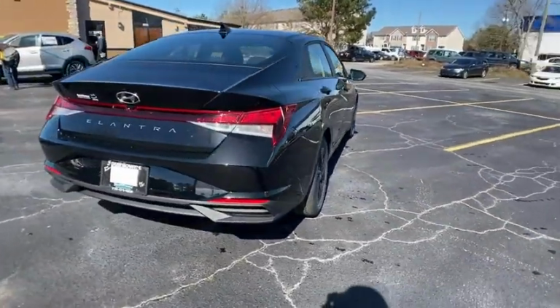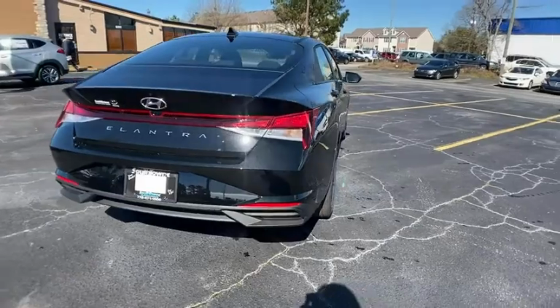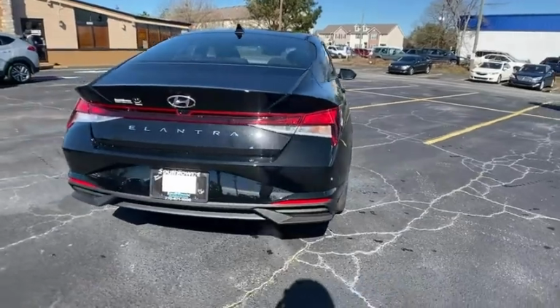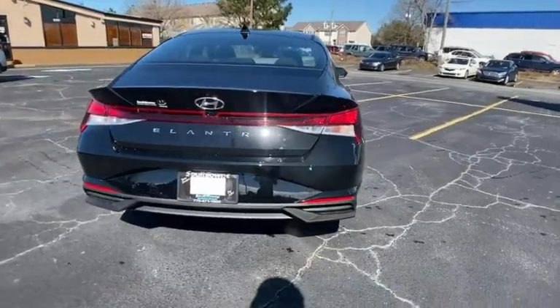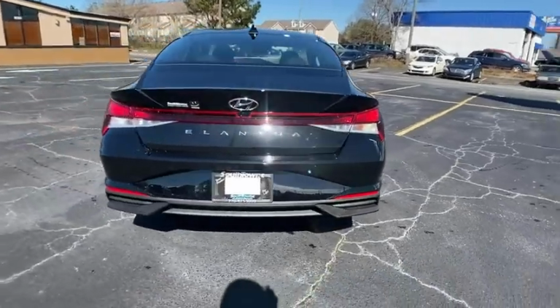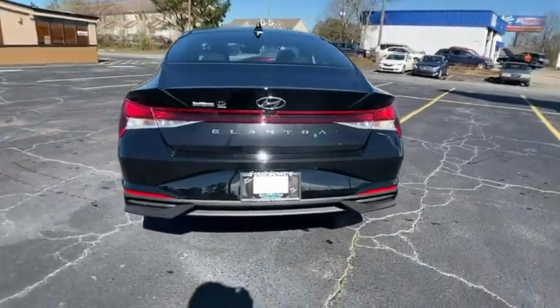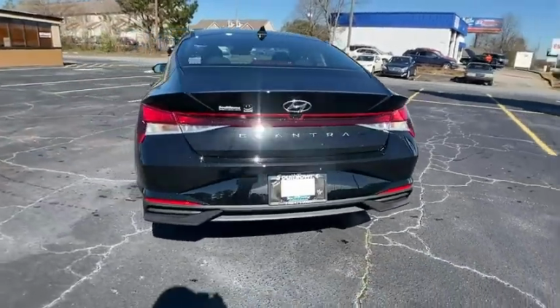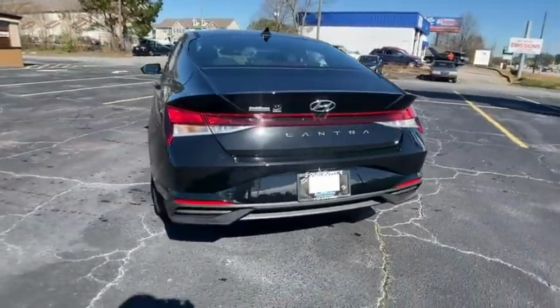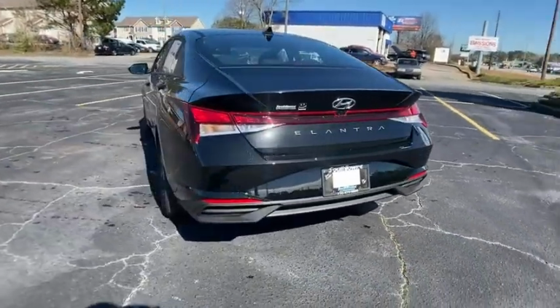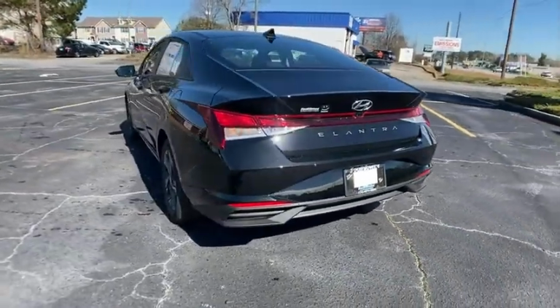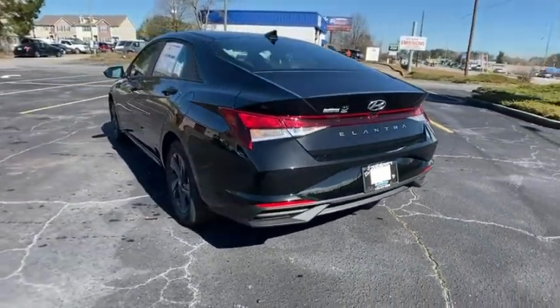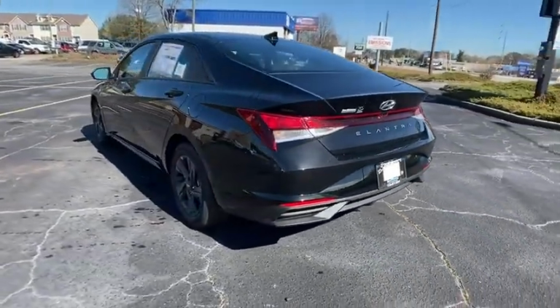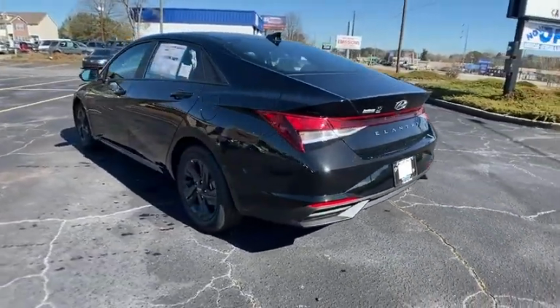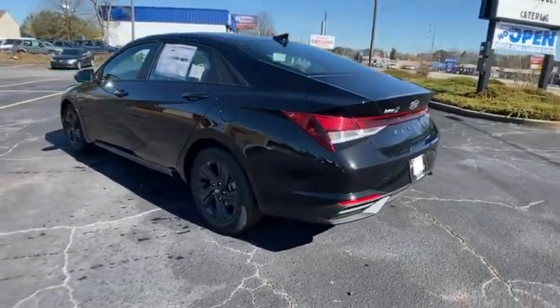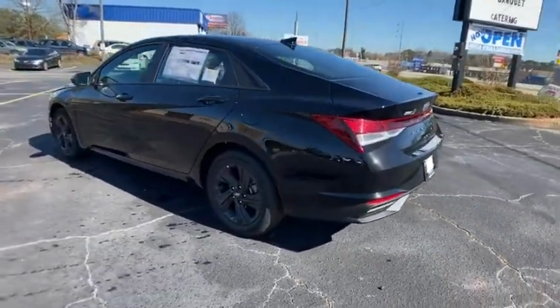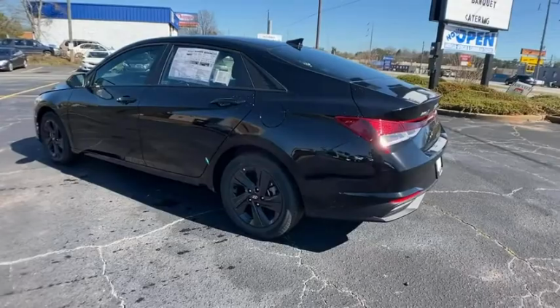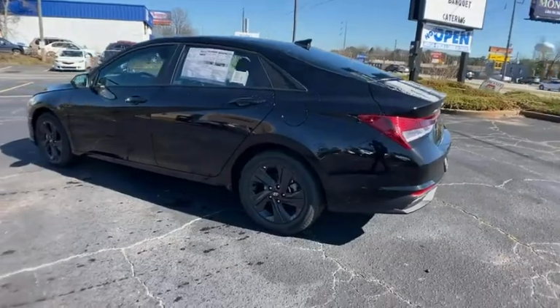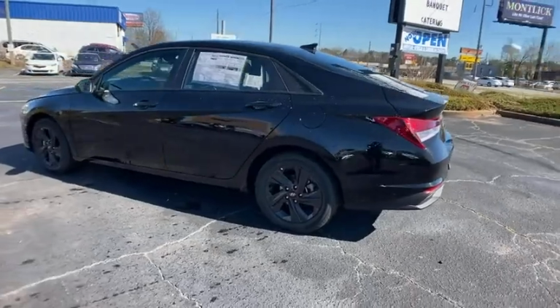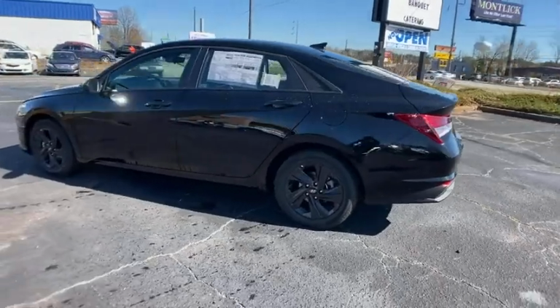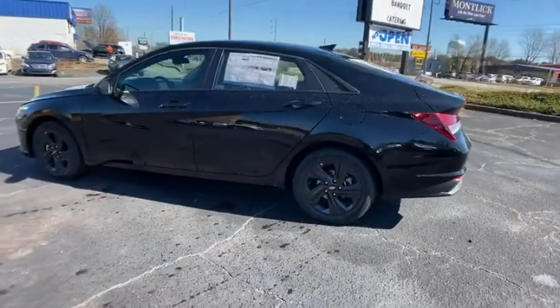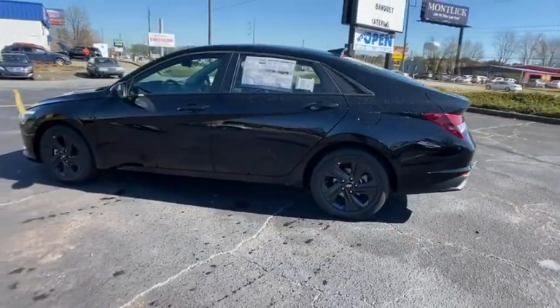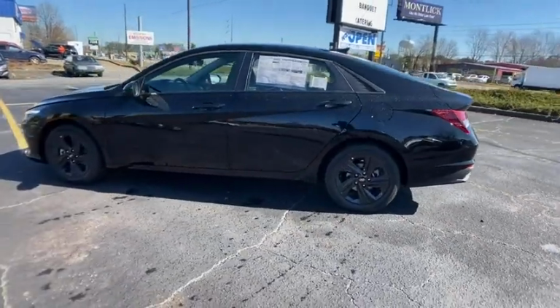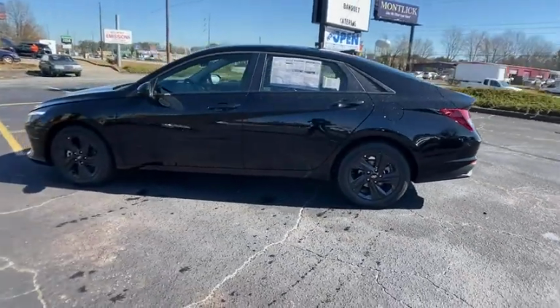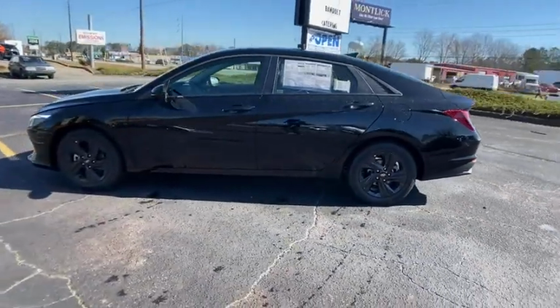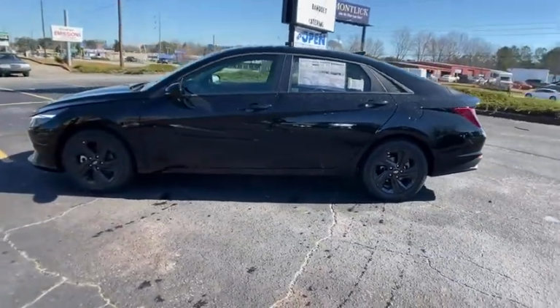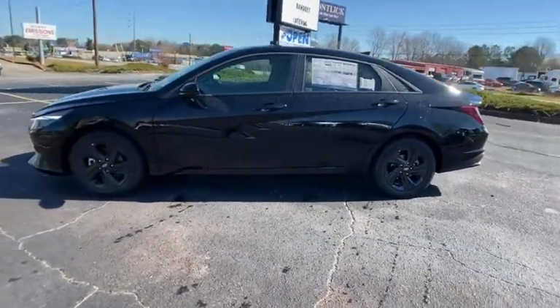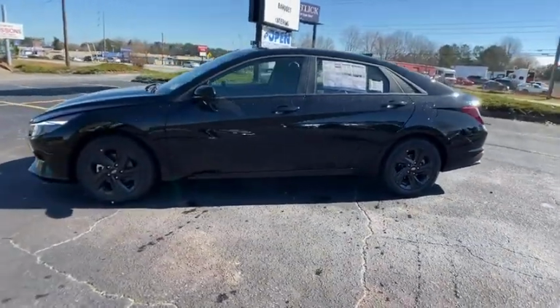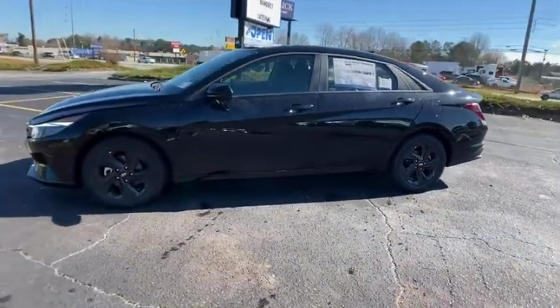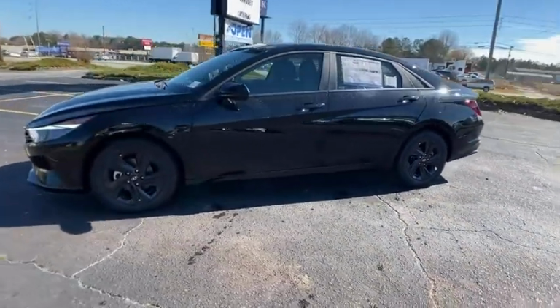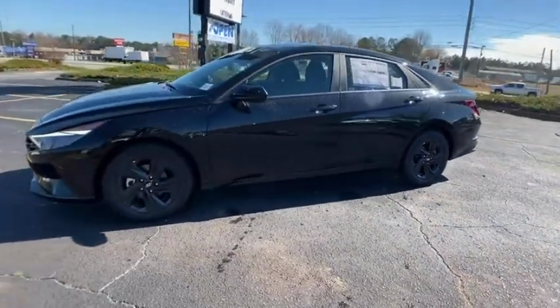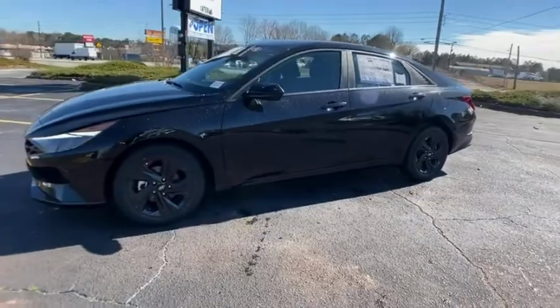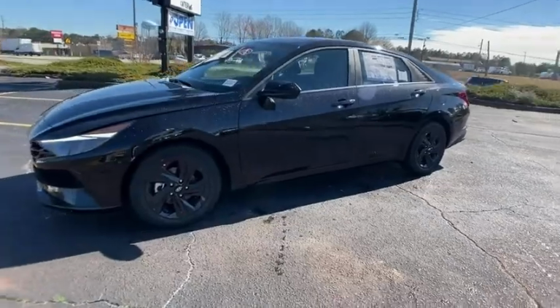Here are some of this vehicle's great options: traction control, dual airbags, alloy wheels, power steering, four-wheel disc brakes, trip computer, security system, rear window defroster.